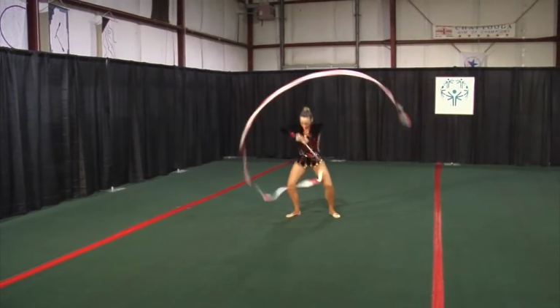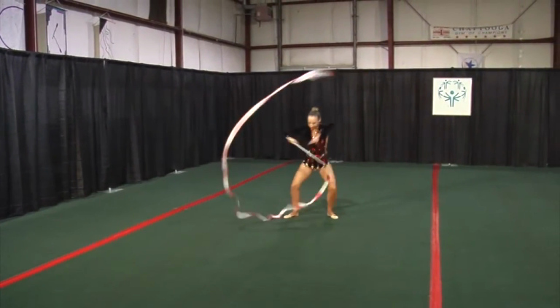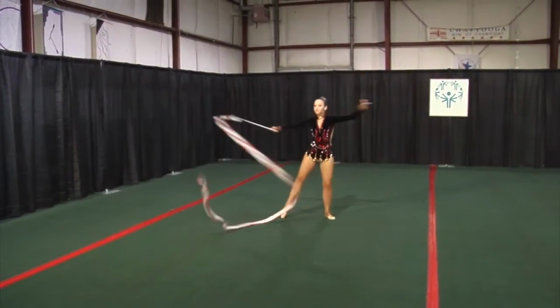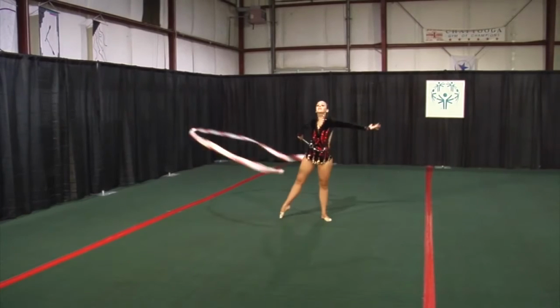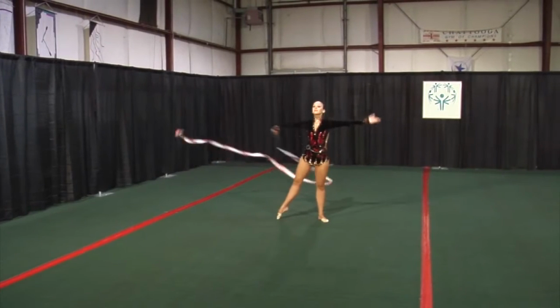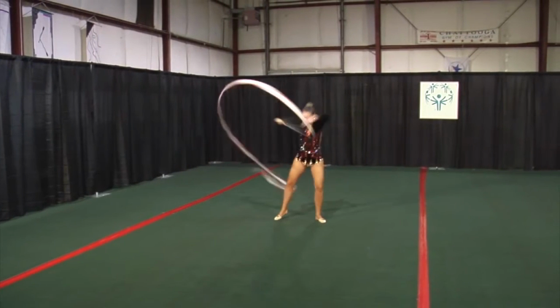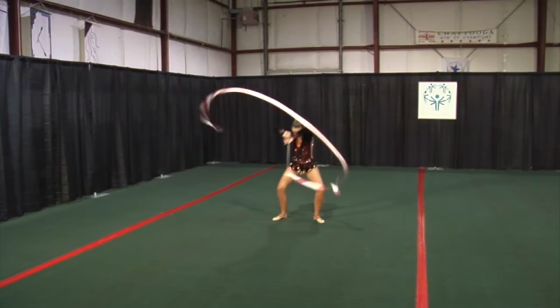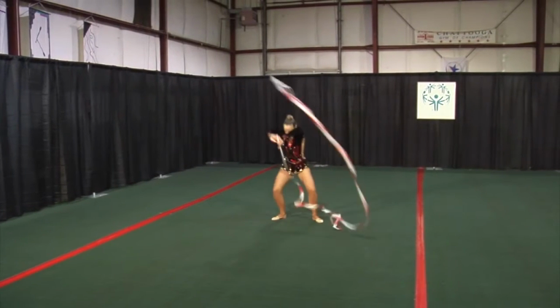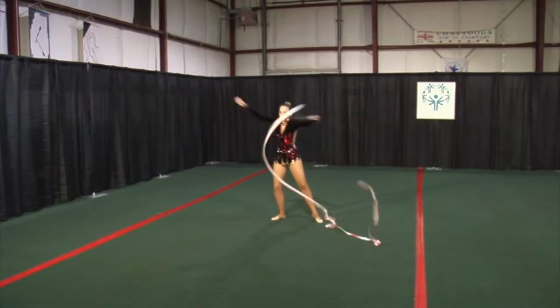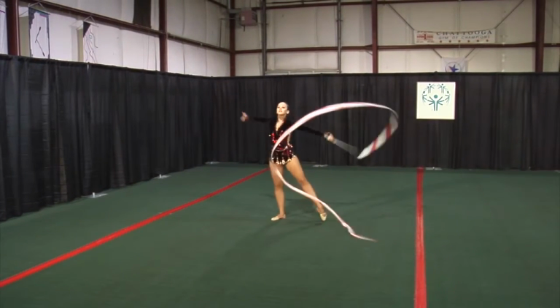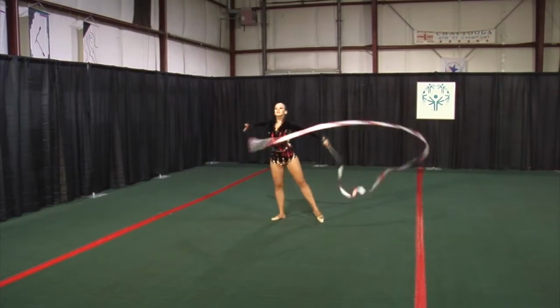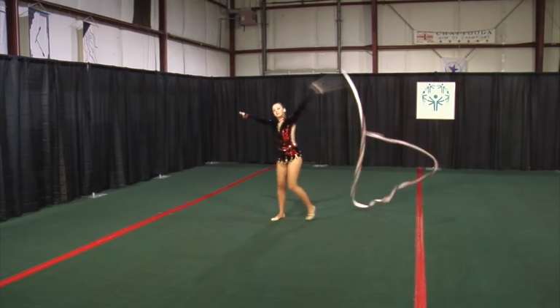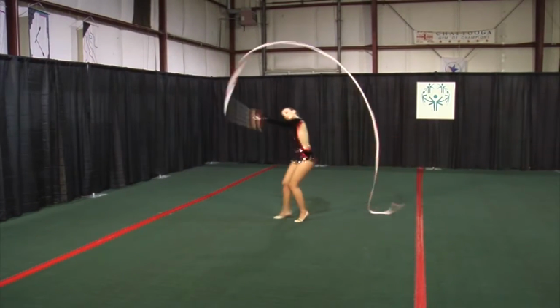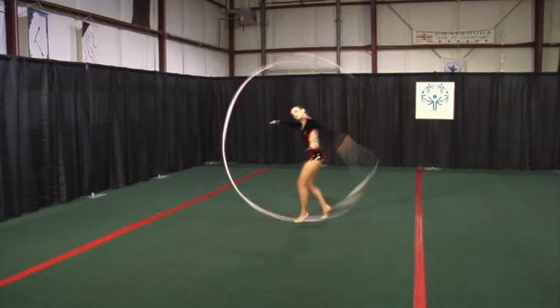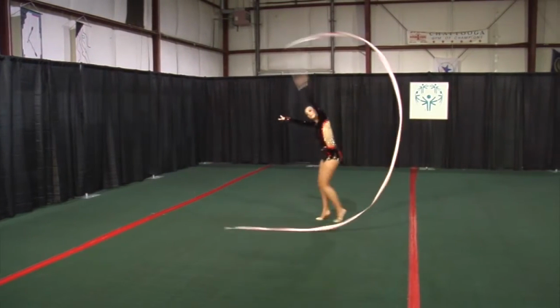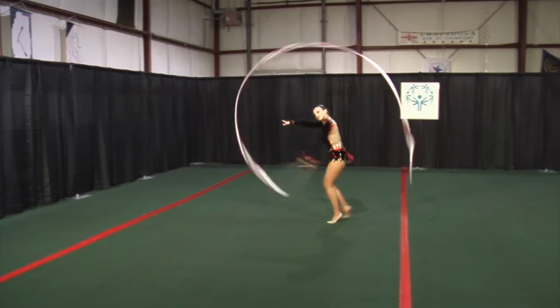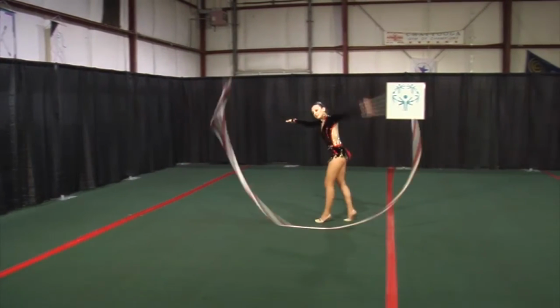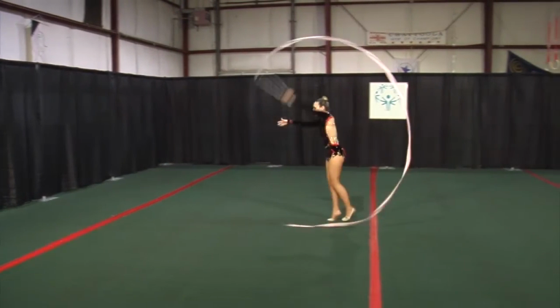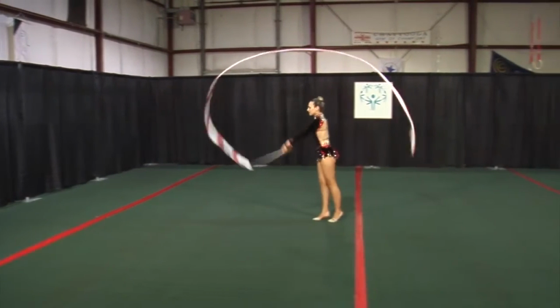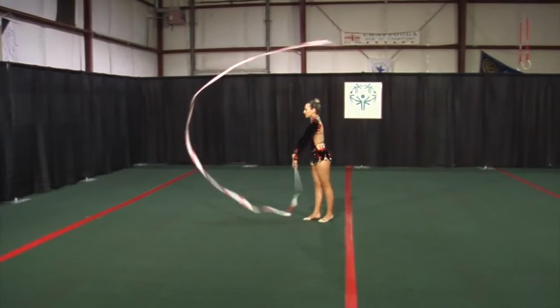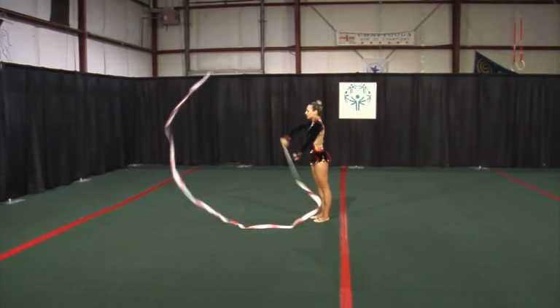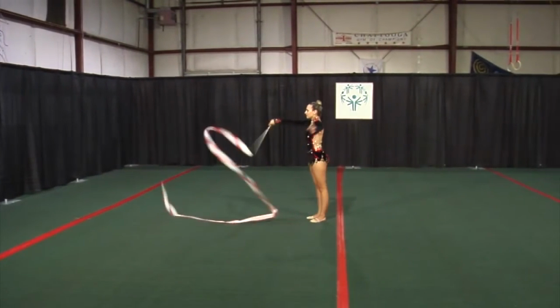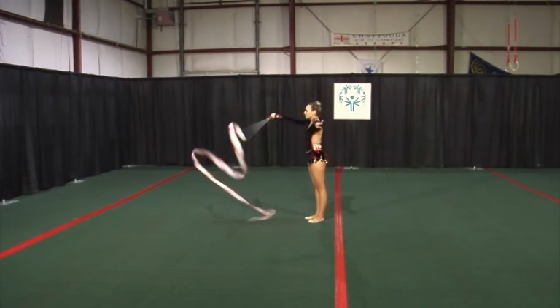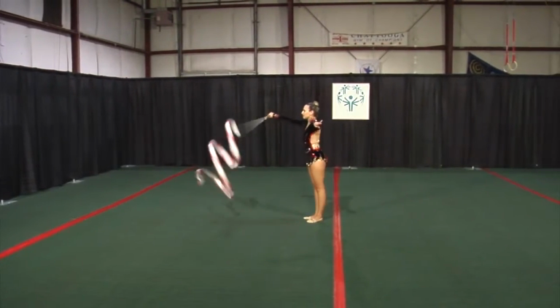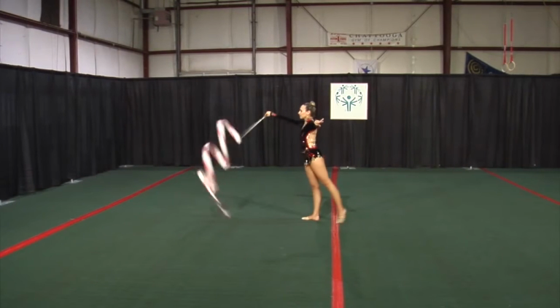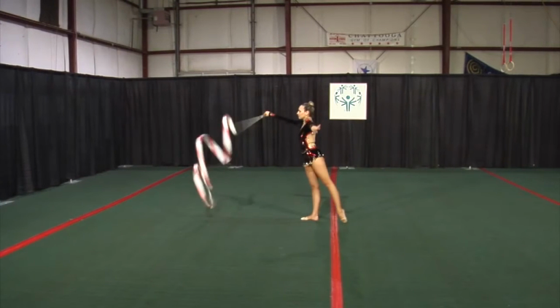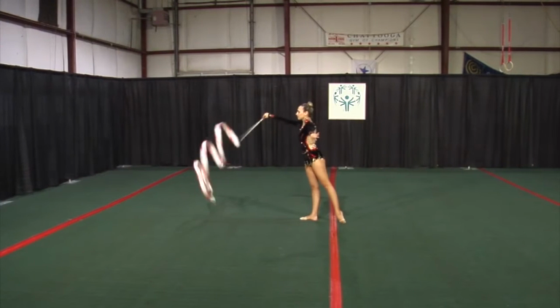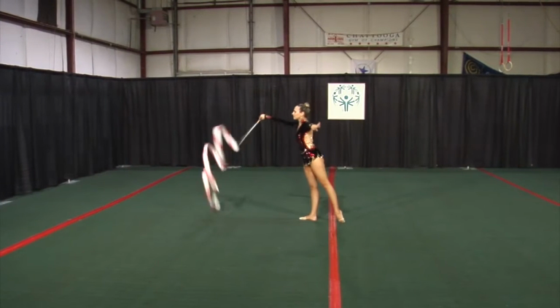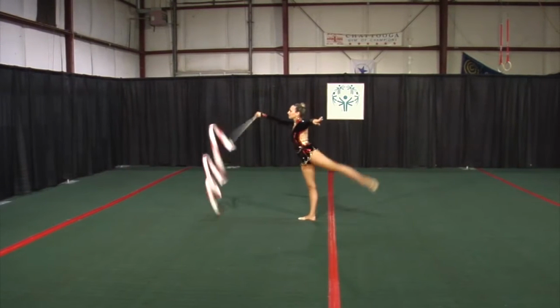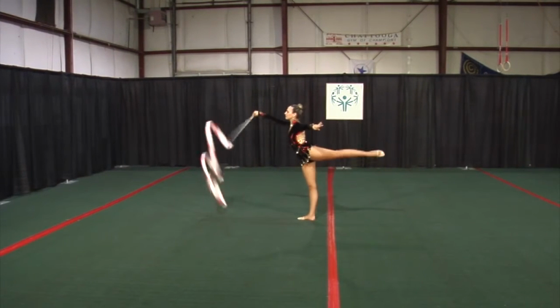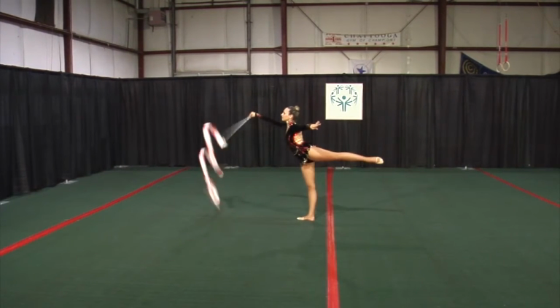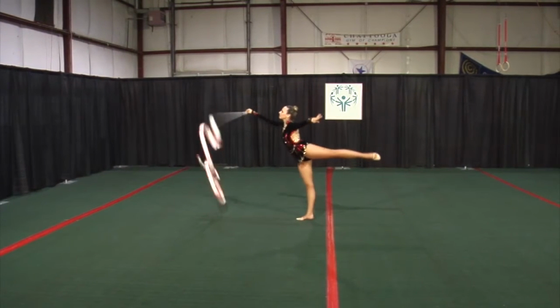Shift the weight side to side, changing hands. Walk backward with big circles. Arabesque balance.